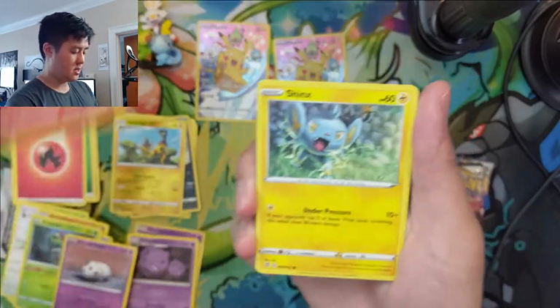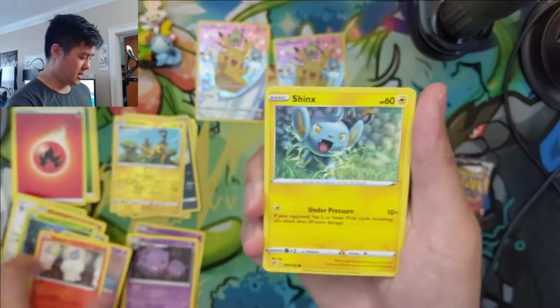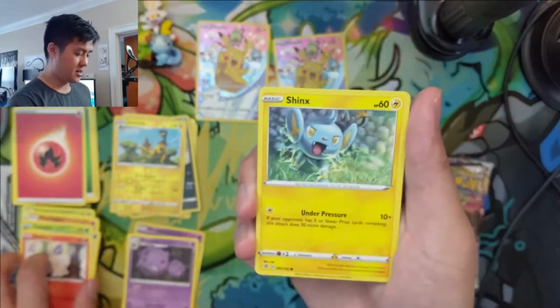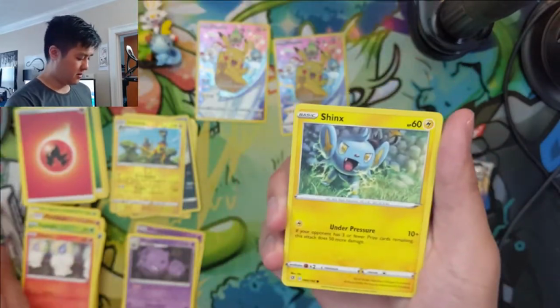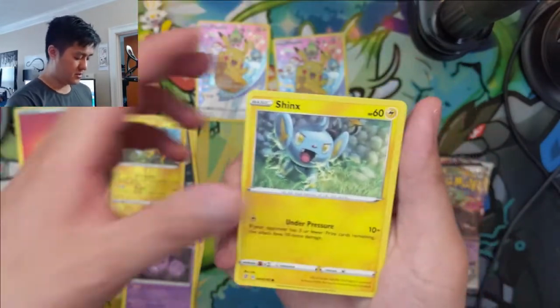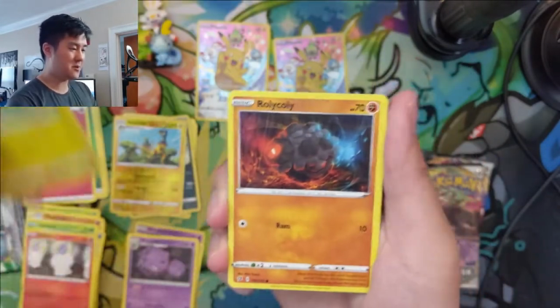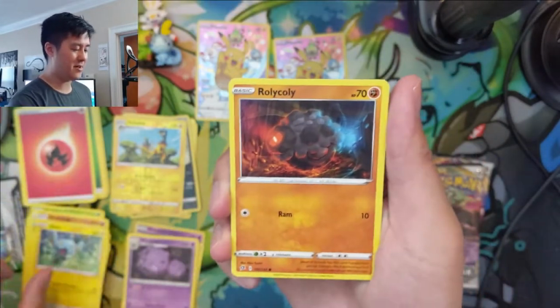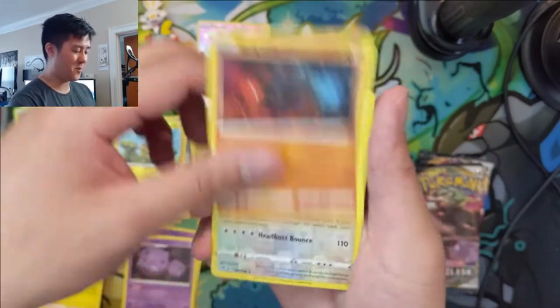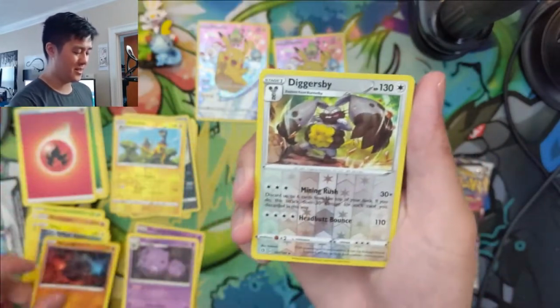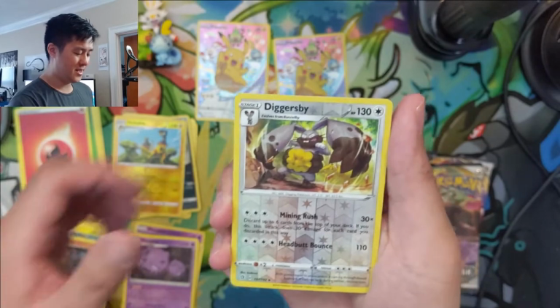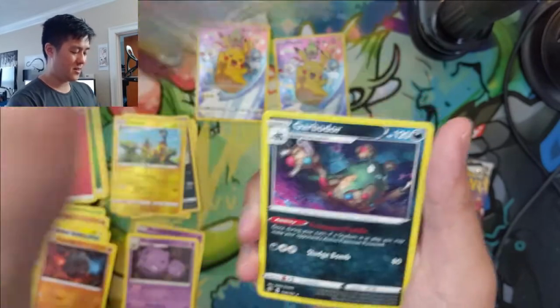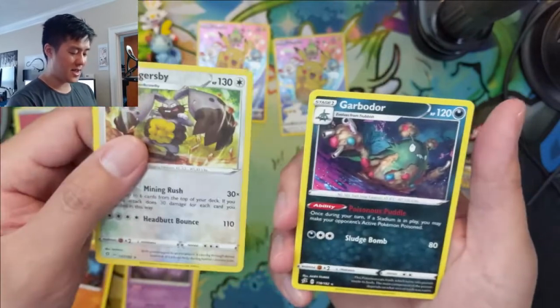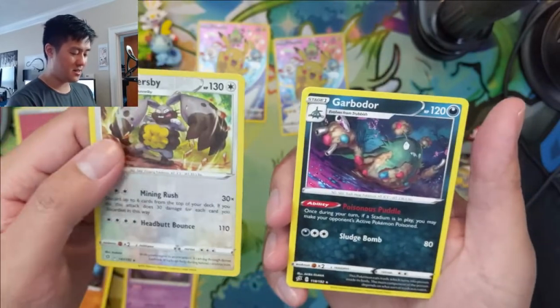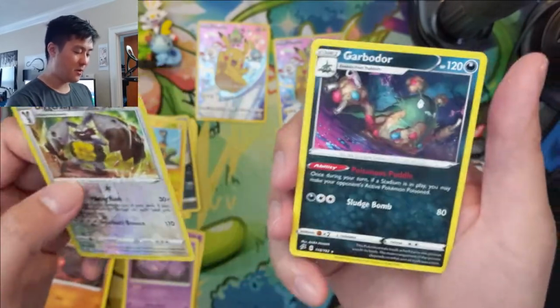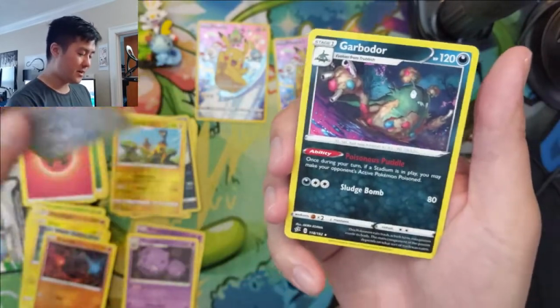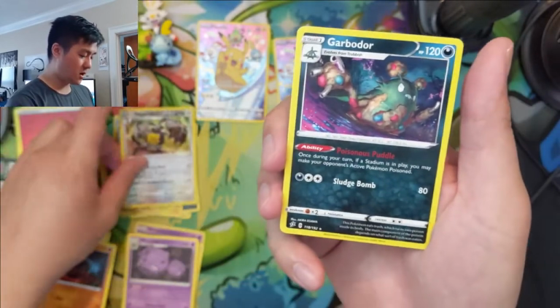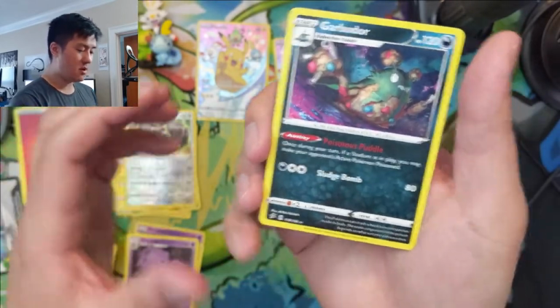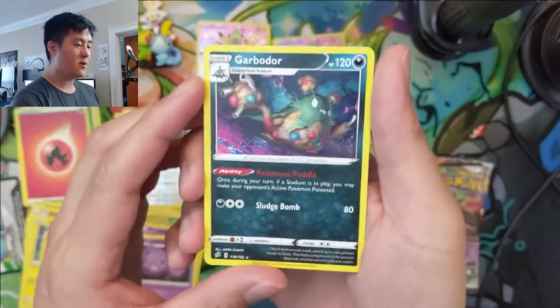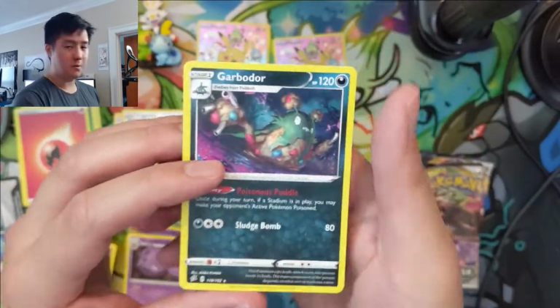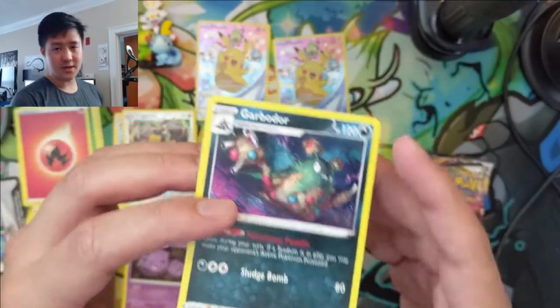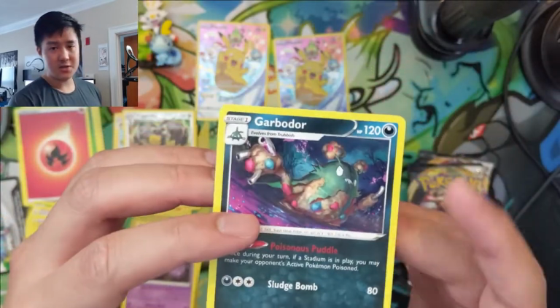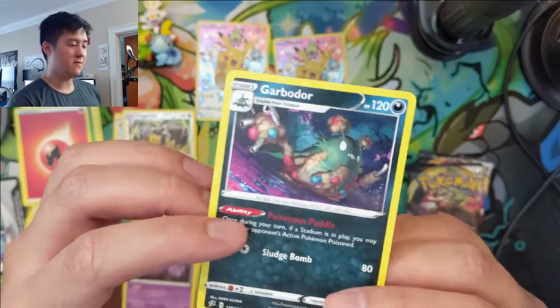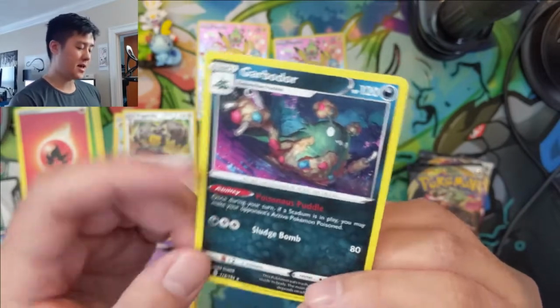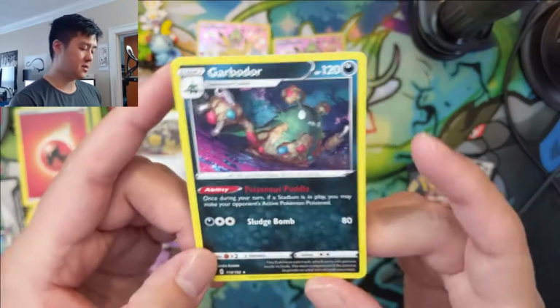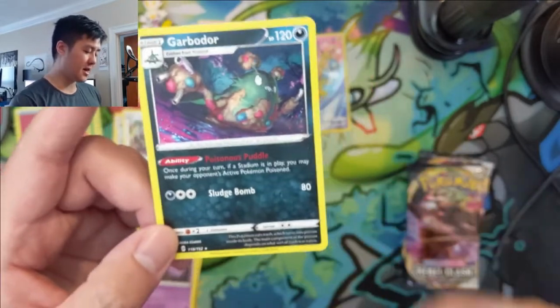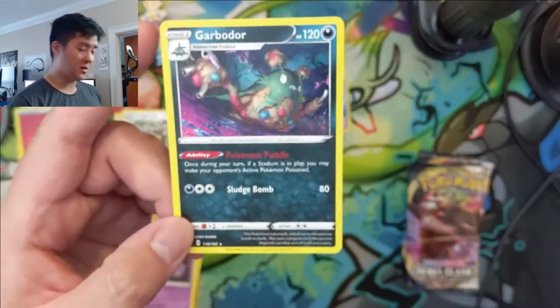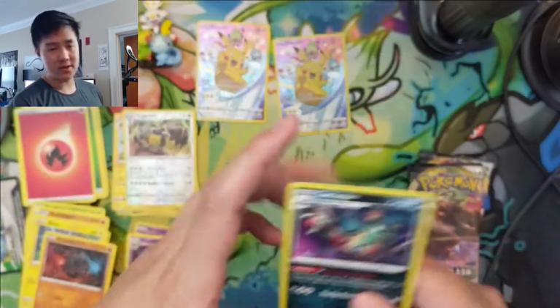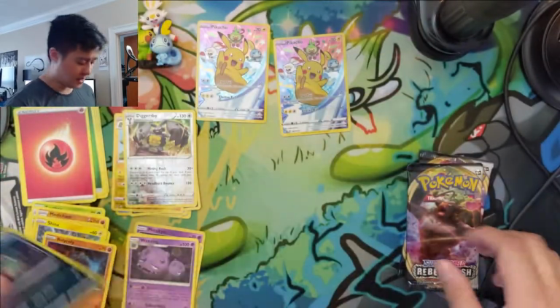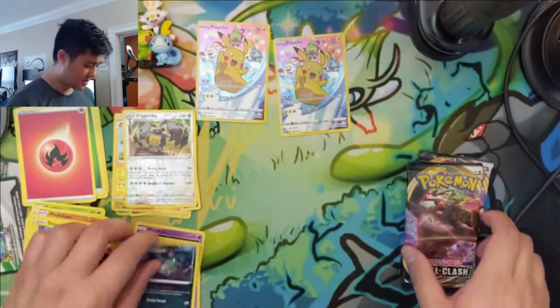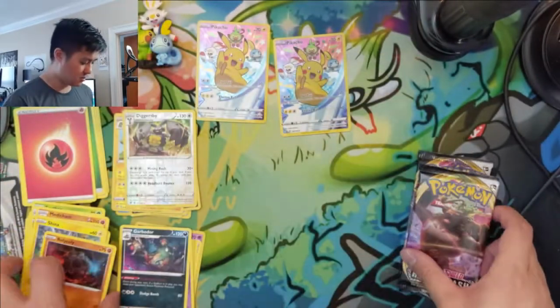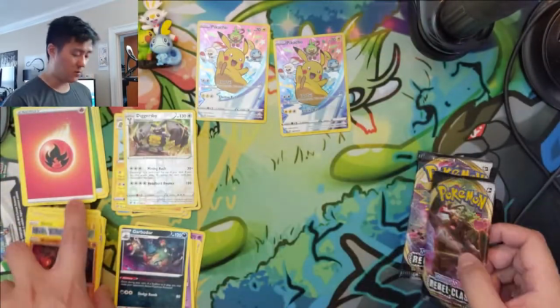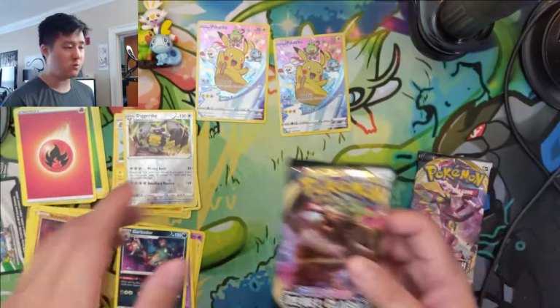Still doing very poorly — we got Diggersby. But we did get the Garb Order, which is very useful for the Toxtricity V-Max. Basically this guy will inflict poison, and if there's a stadium, Toxtricity will hit for 240.